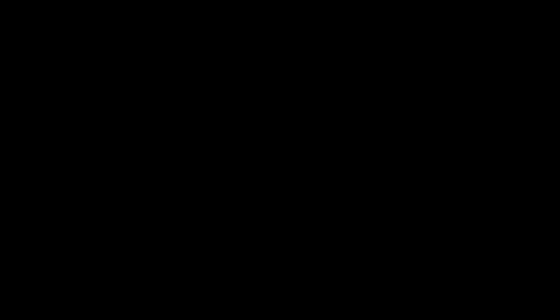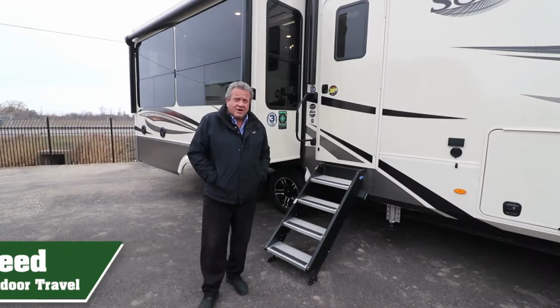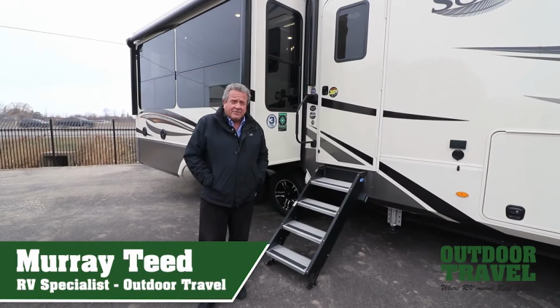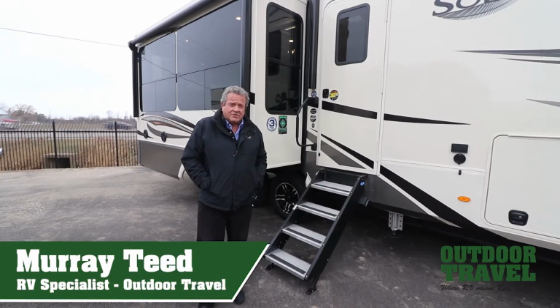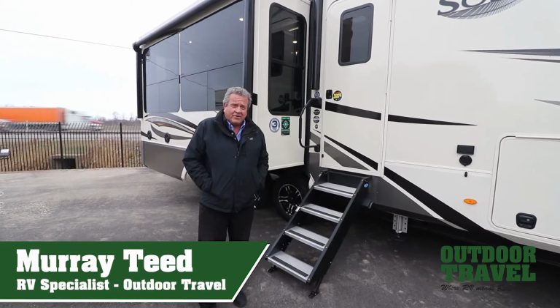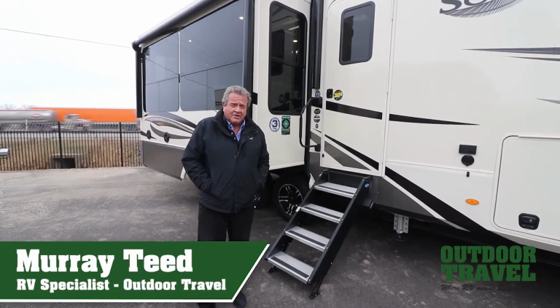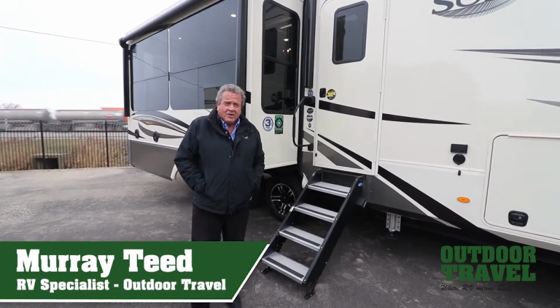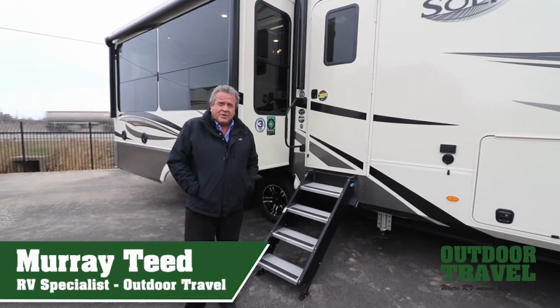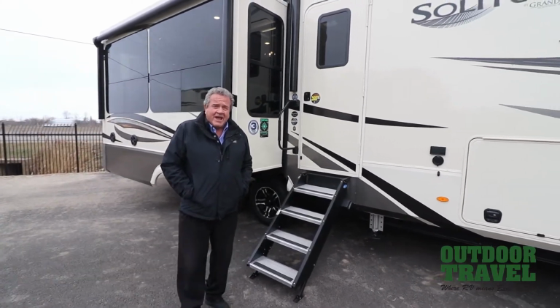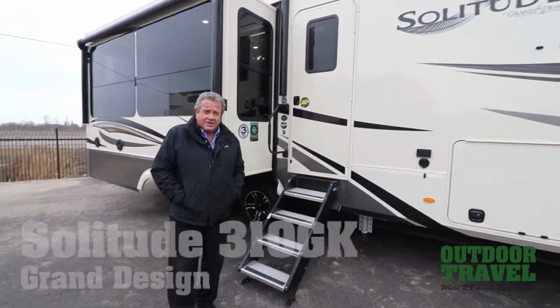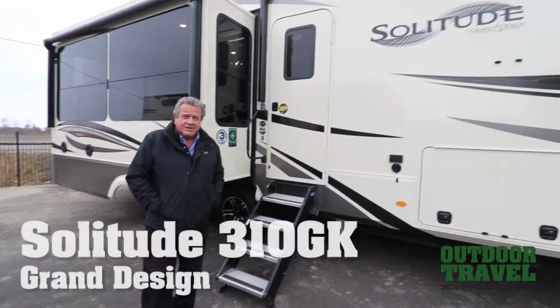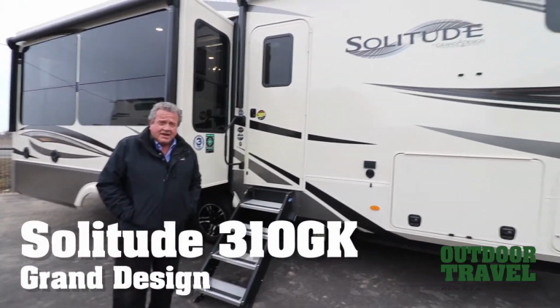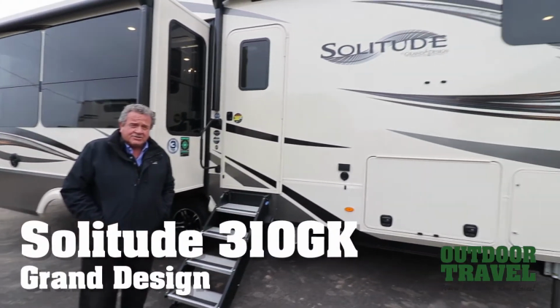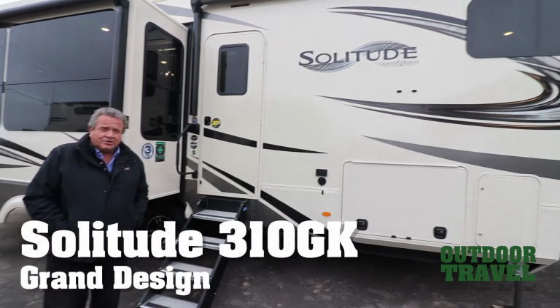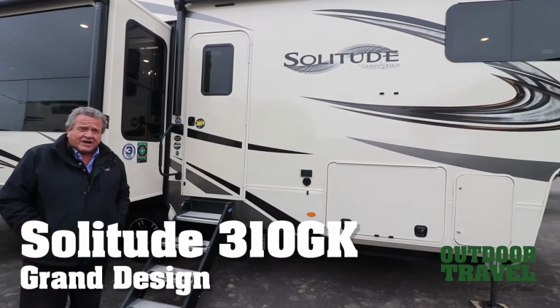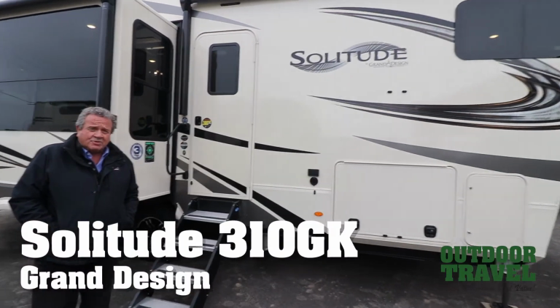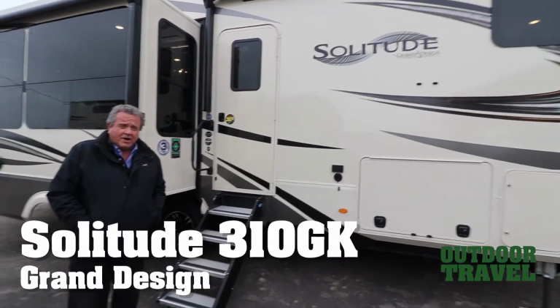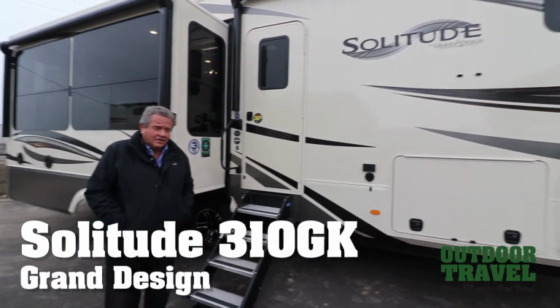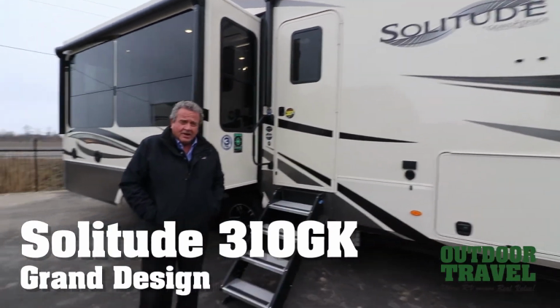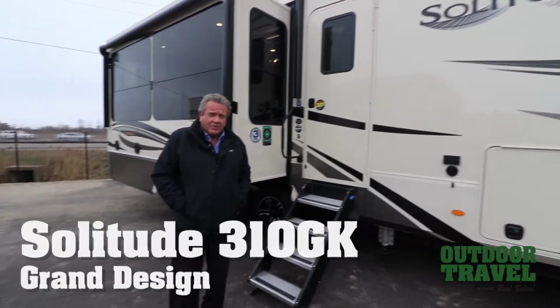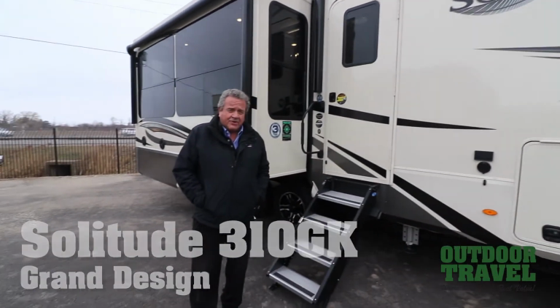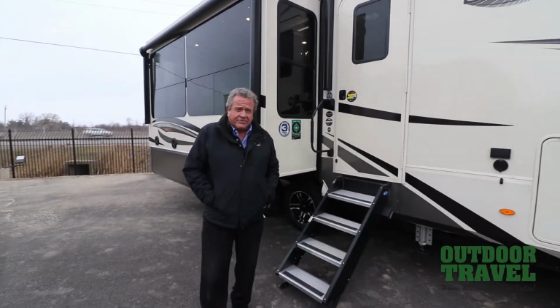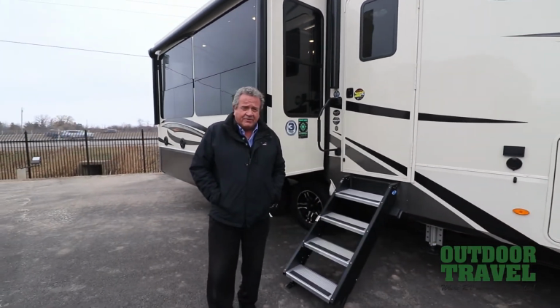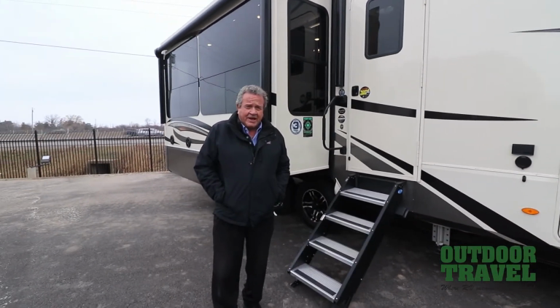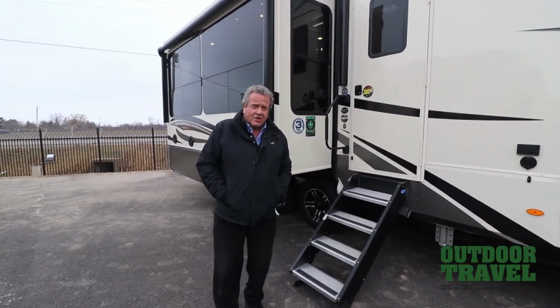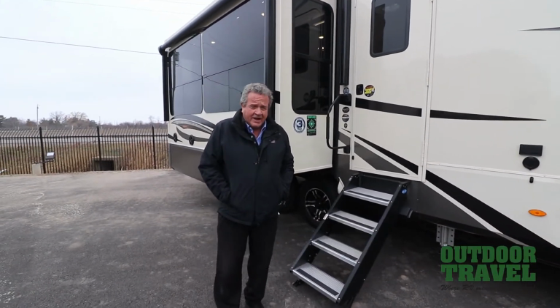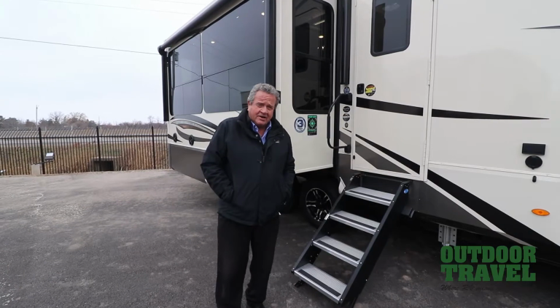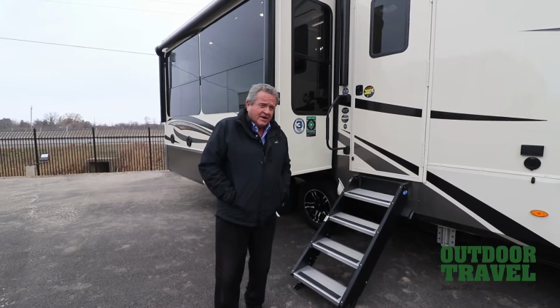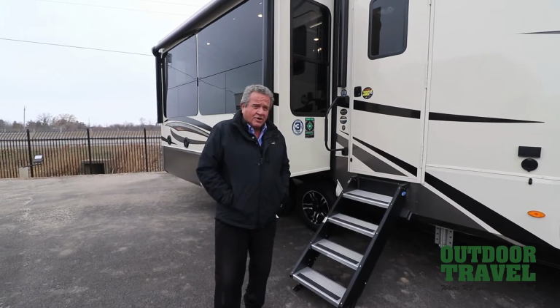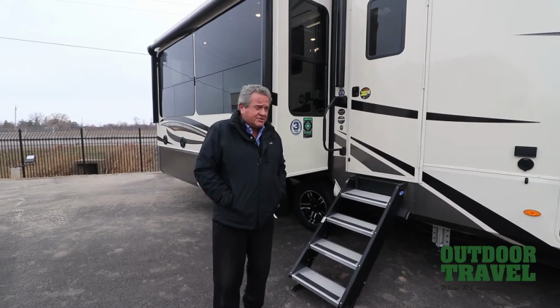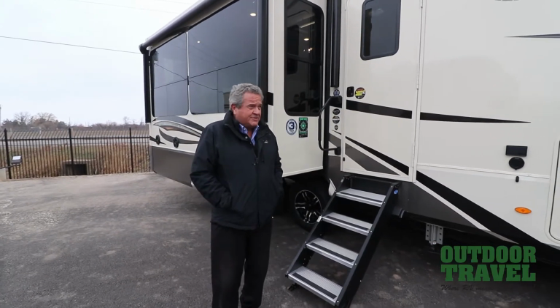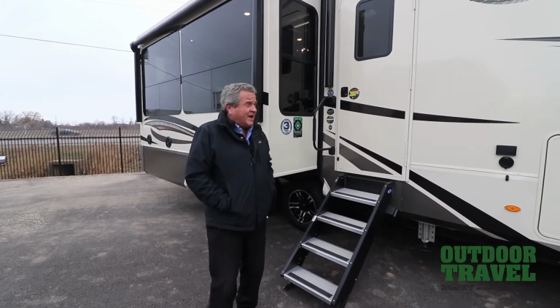This is Murray Teeth from Outdoor Travel. We're at the 310 GK Solitude 2021. What a beautiful coach. If you're looking for that getaway coach to get out of here and quarantine yourself, it's fantastic.